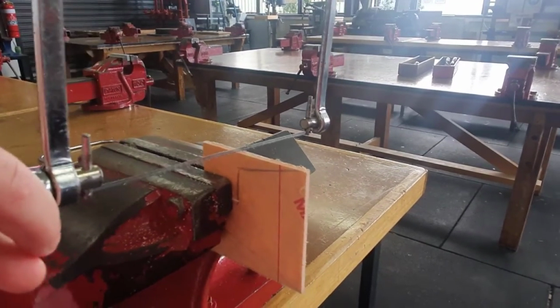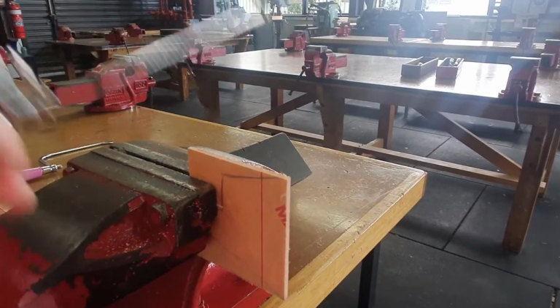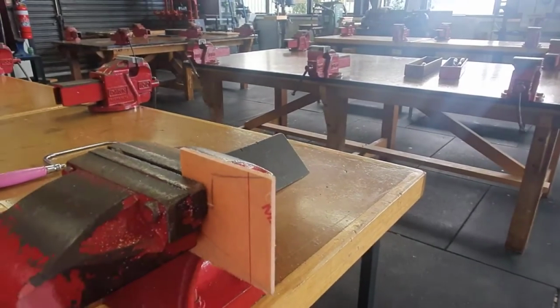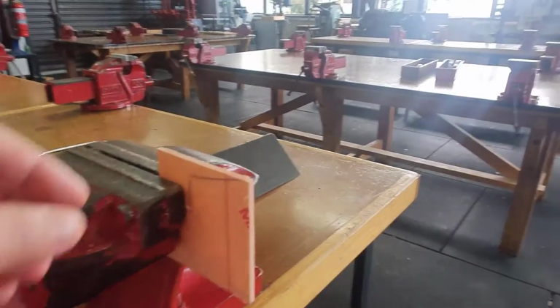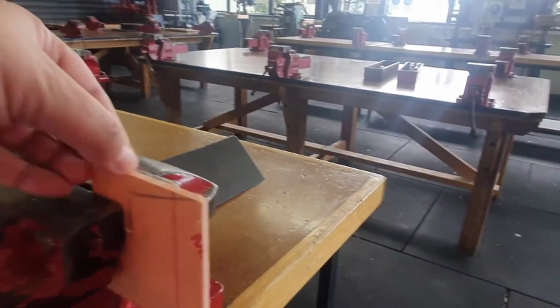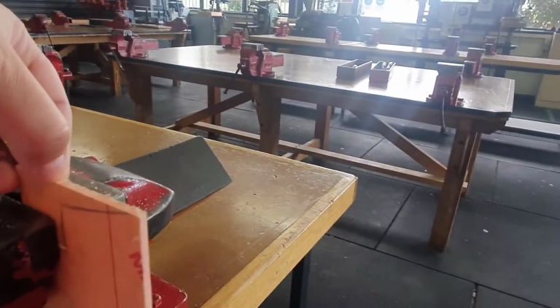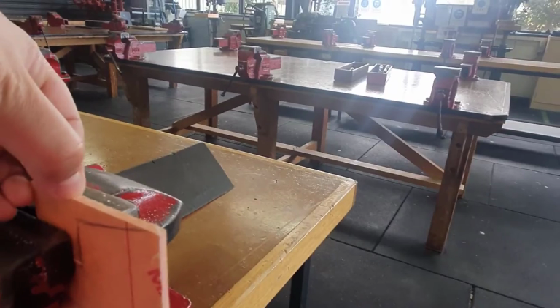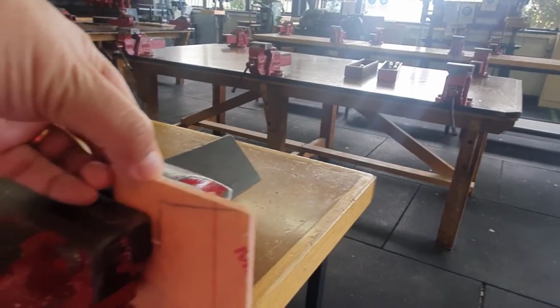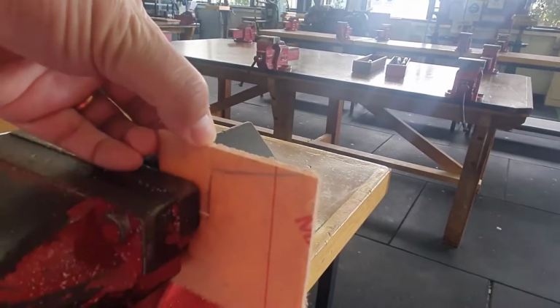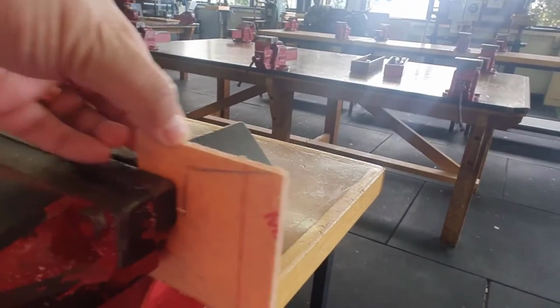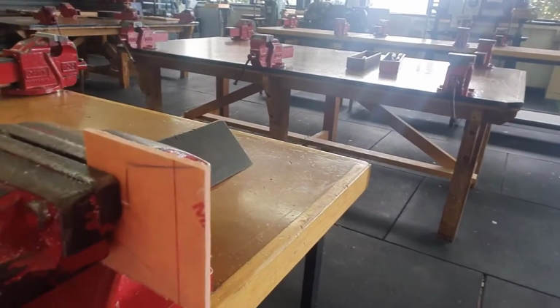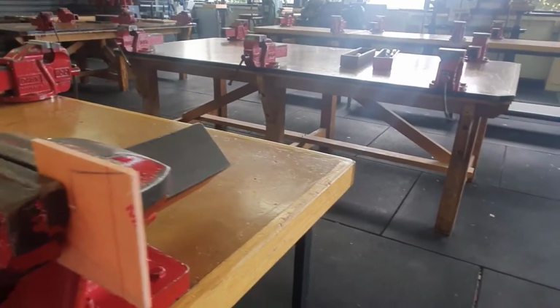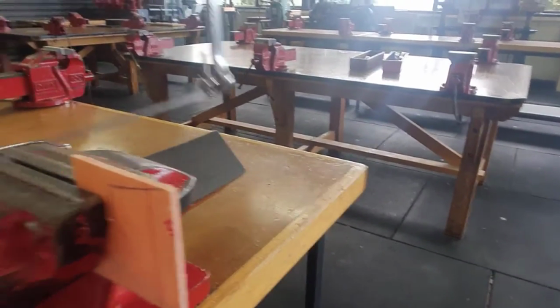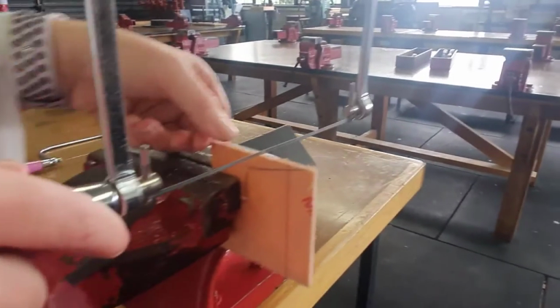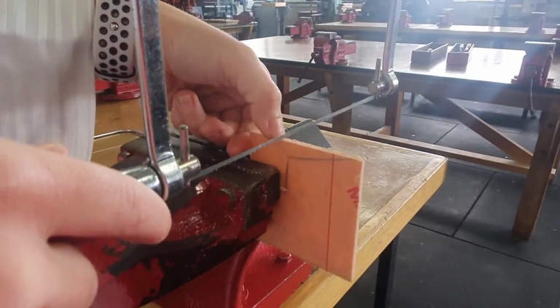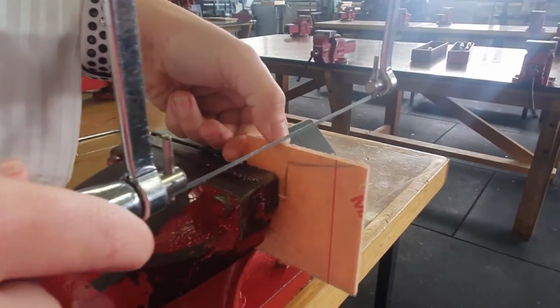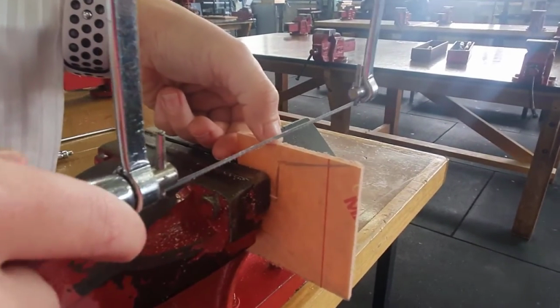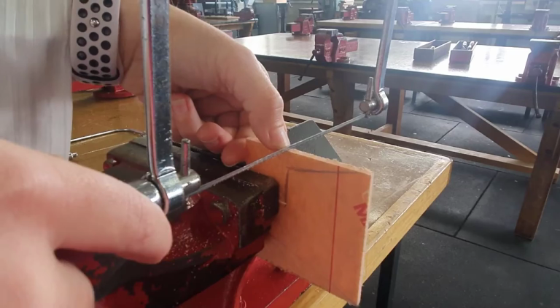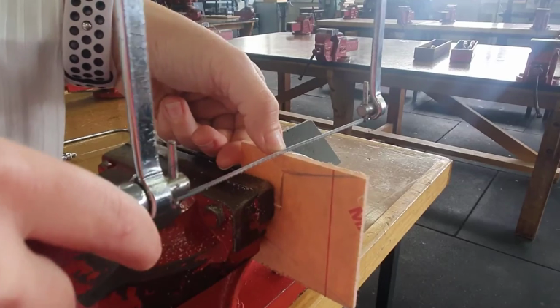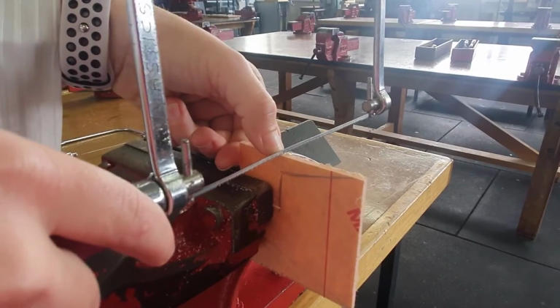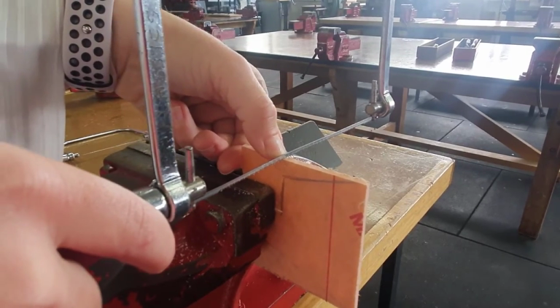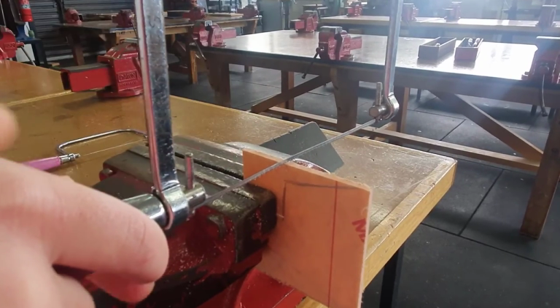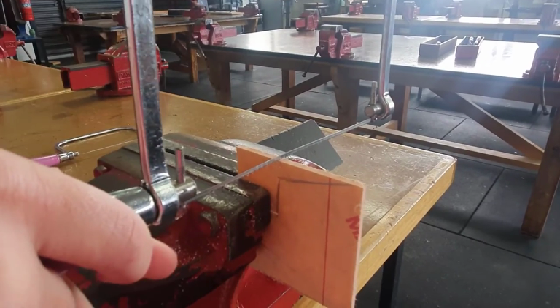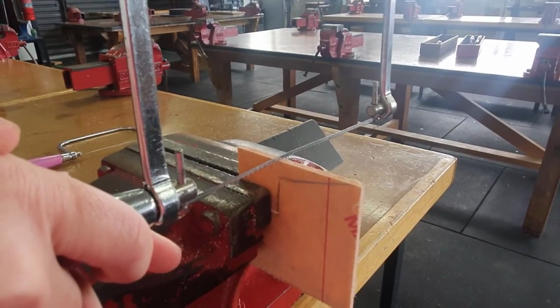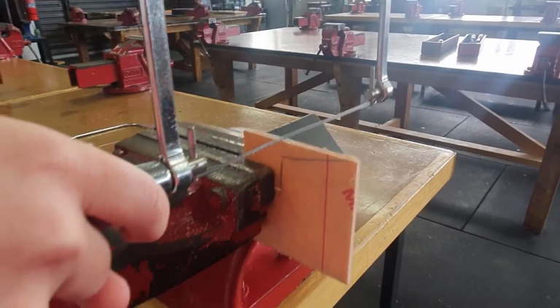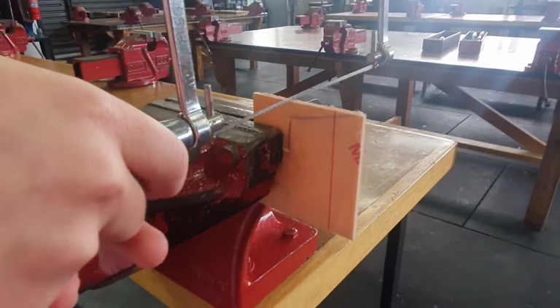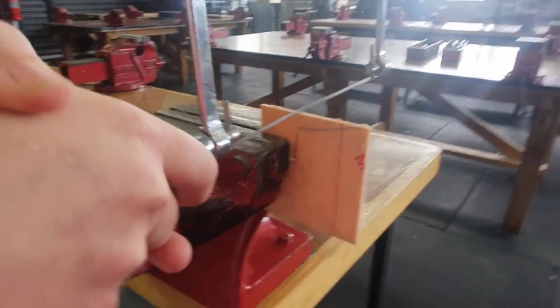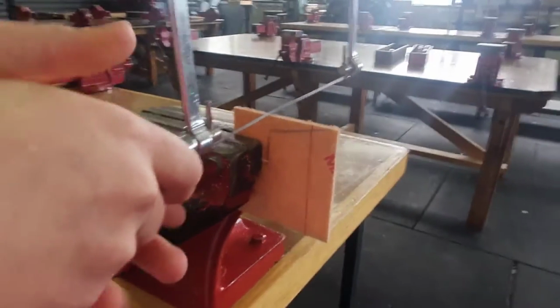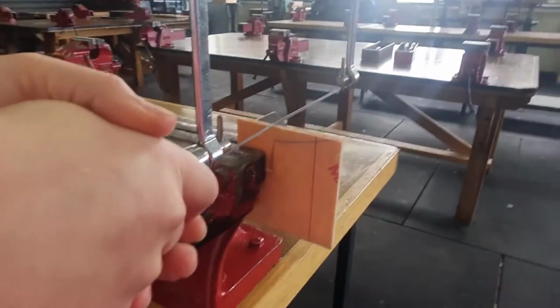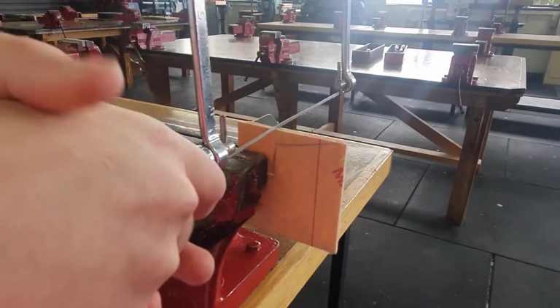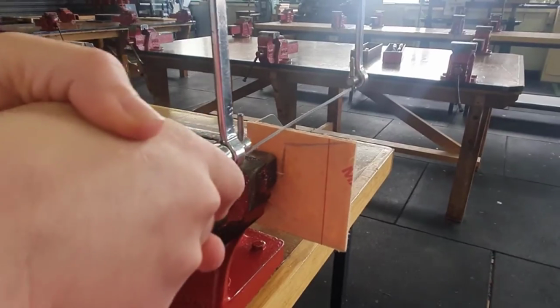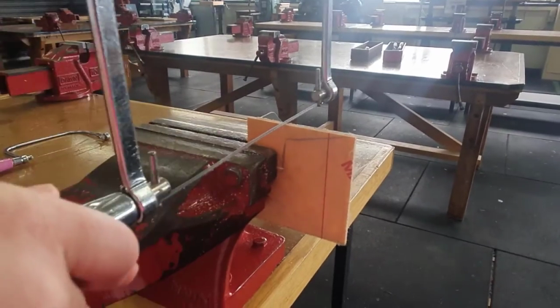Another tip you can use is actually using your fingernail here — you can line it up. Do you want to have a go at that, Ms. G? Beautiful, awesome. Now again, letting the blade do the work, holding with both hands and just going back and forth.